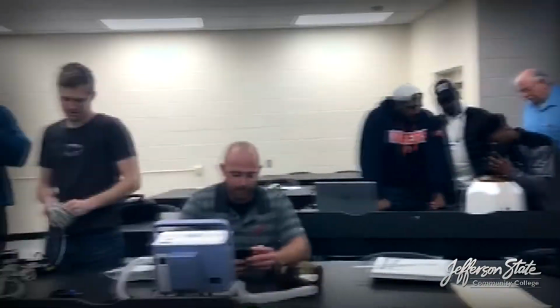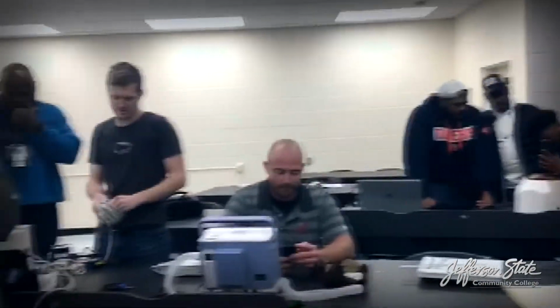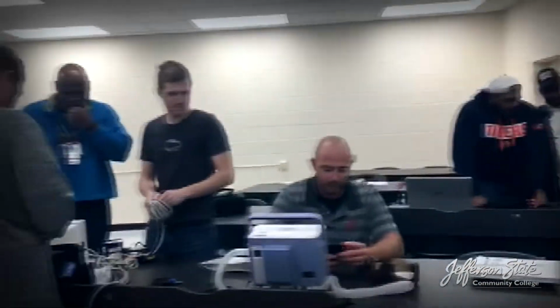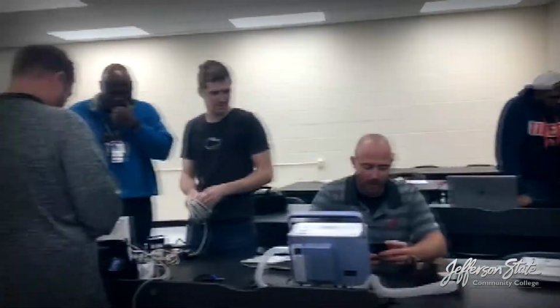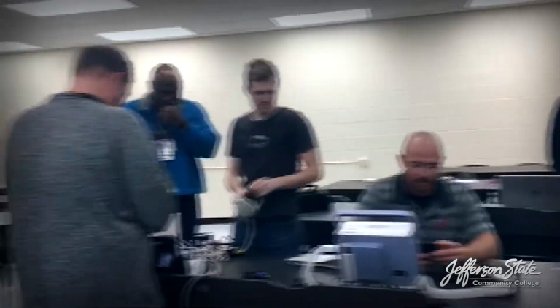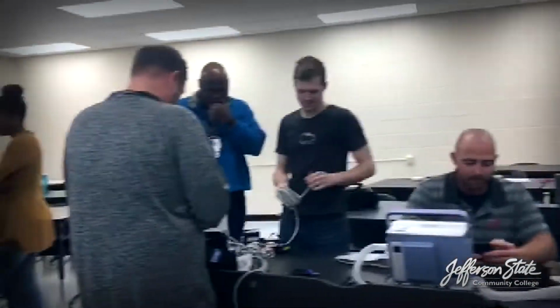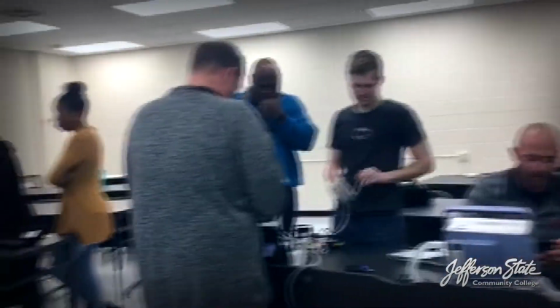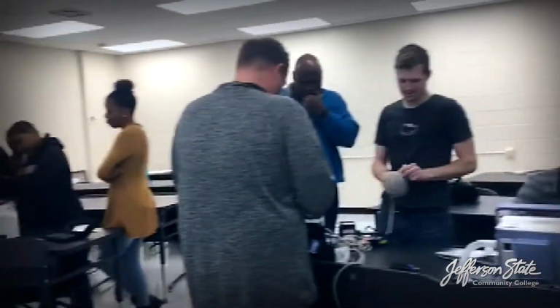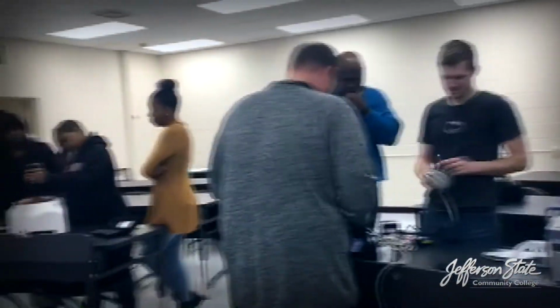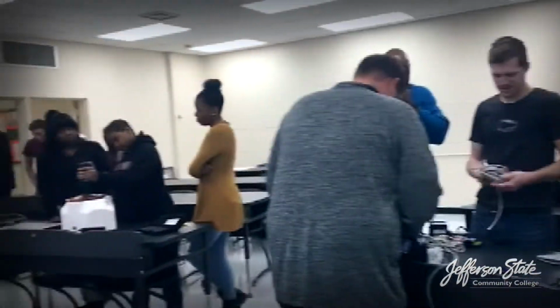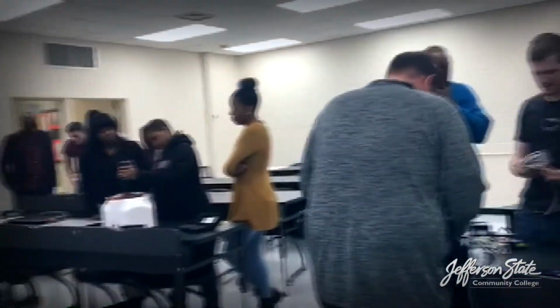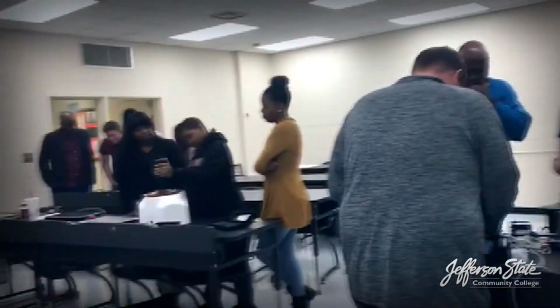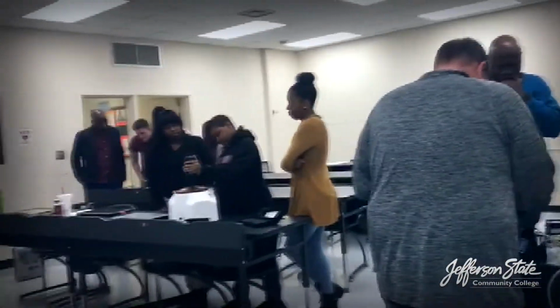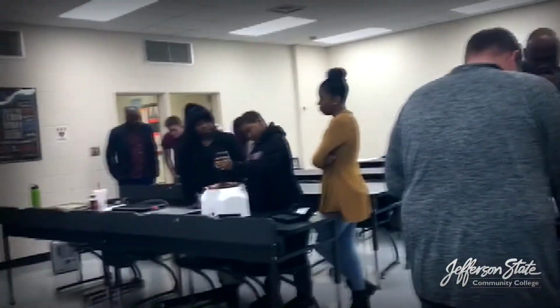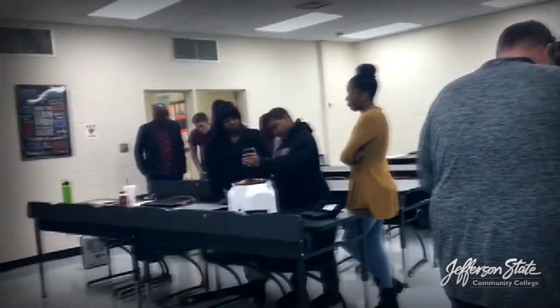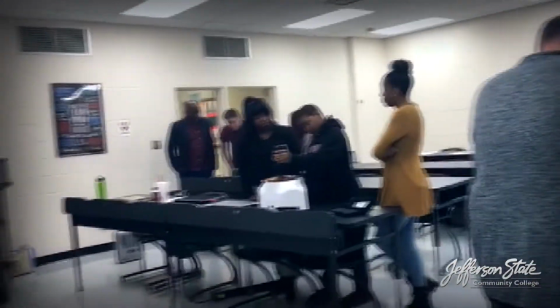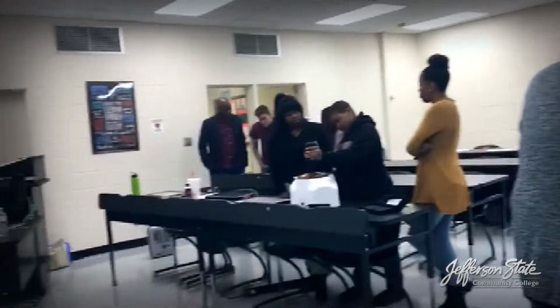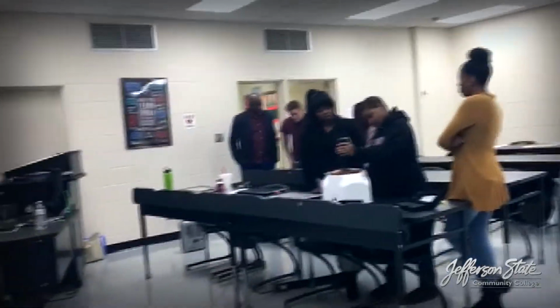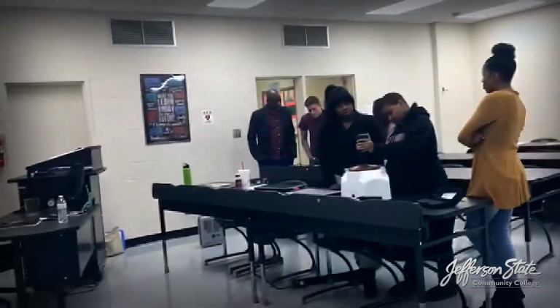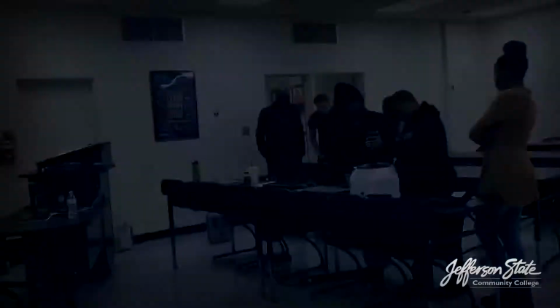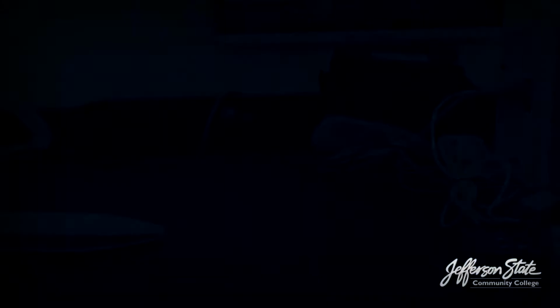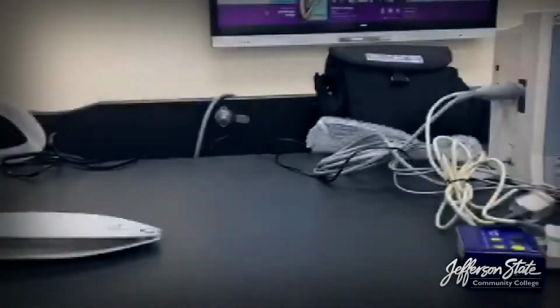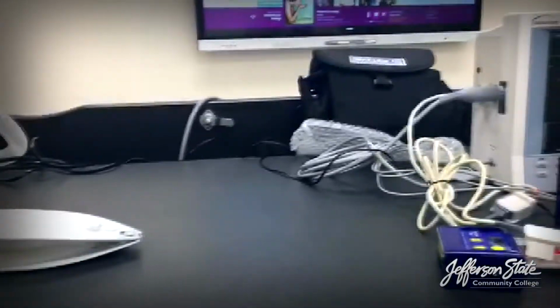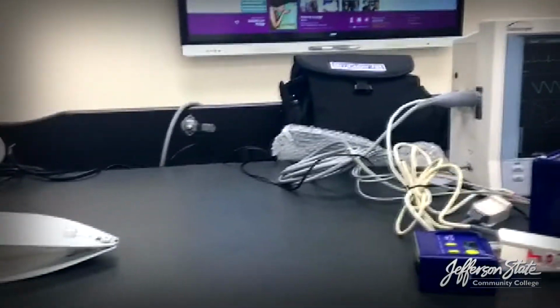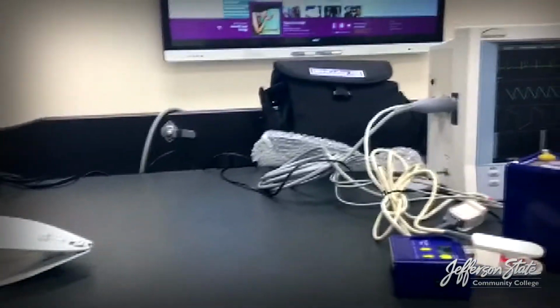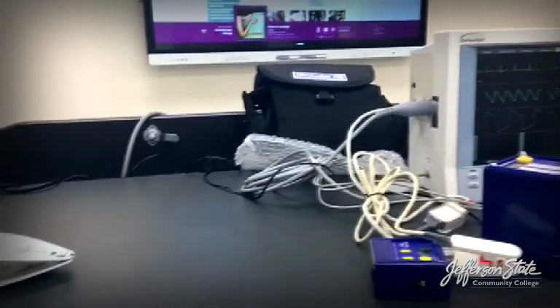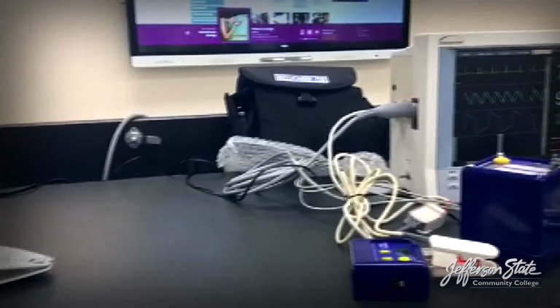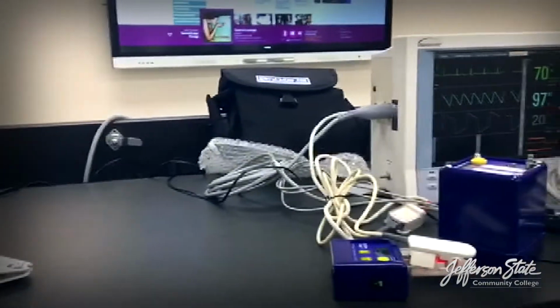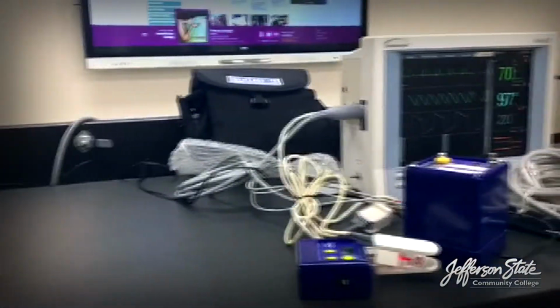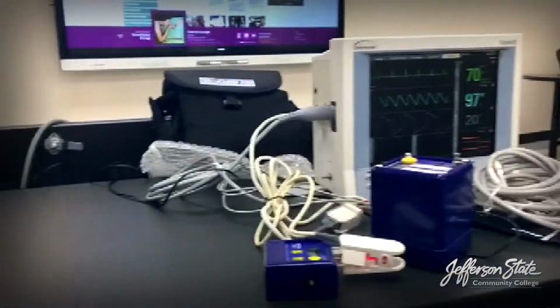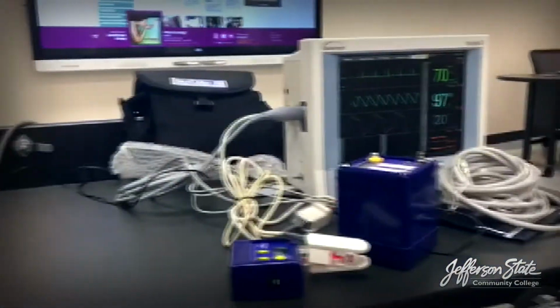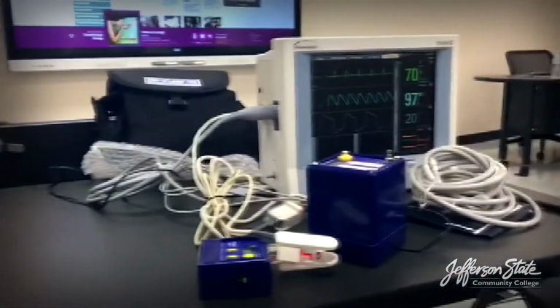Students train under instructor Eric Carwell, a Jeff State graduate himself who spent over 20 years in the field before returning to his alma mater and to the classroom.